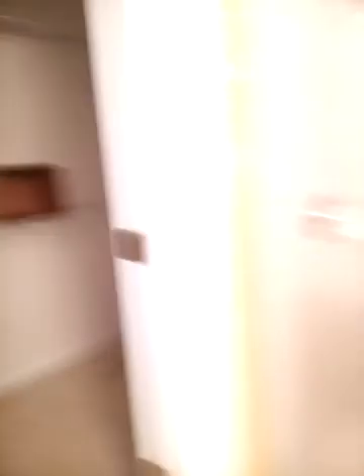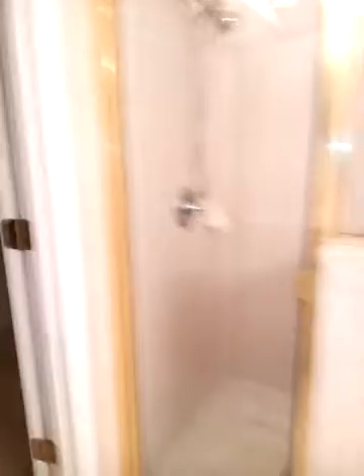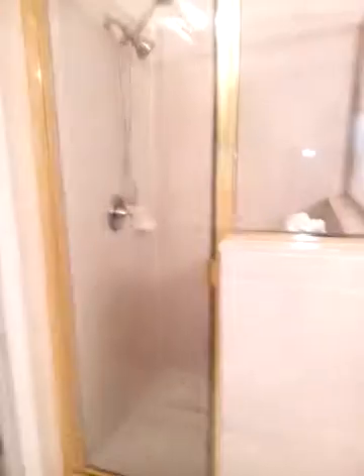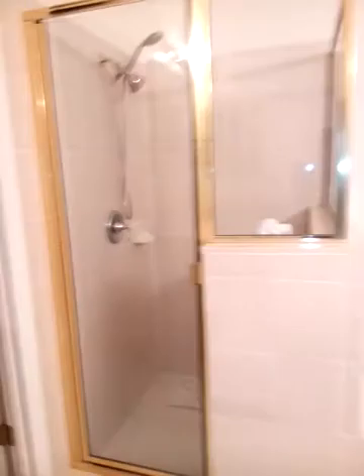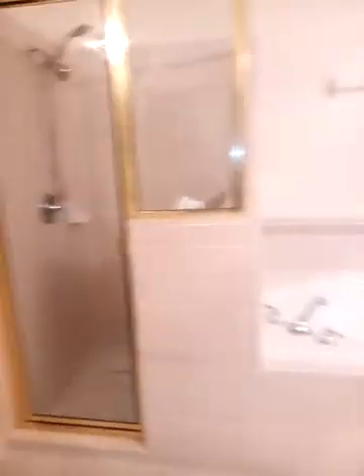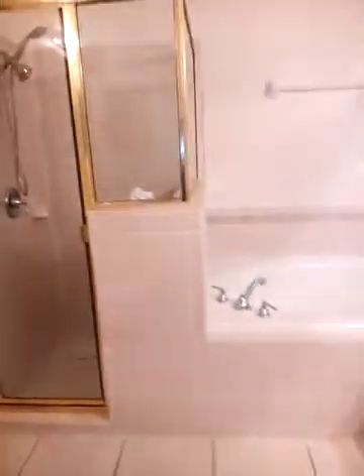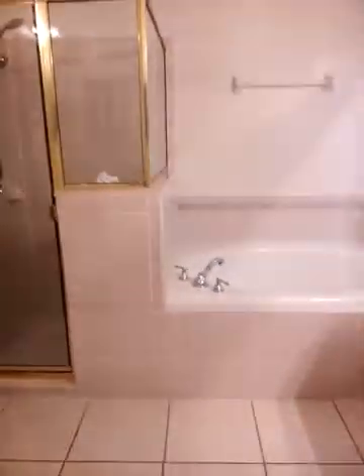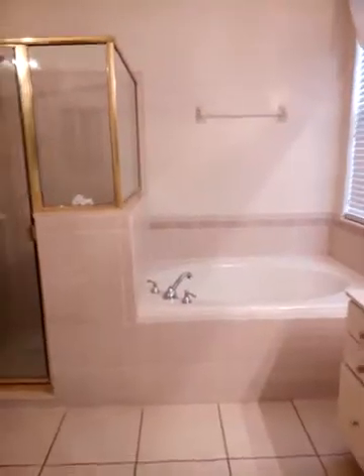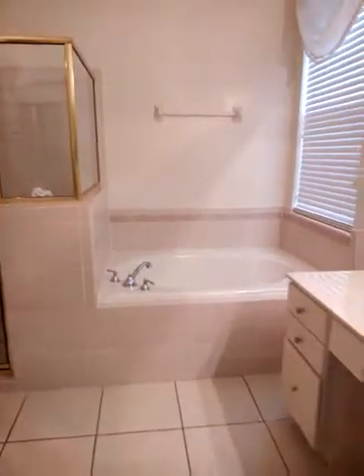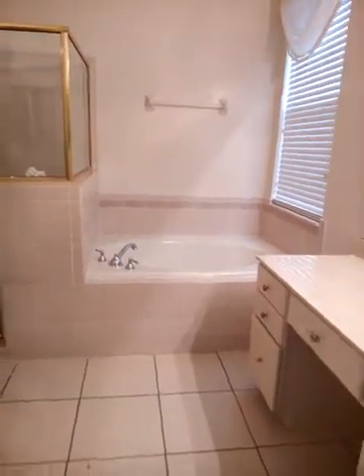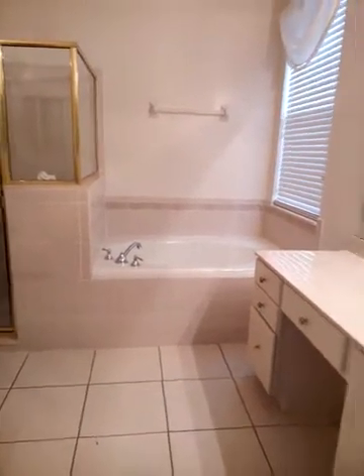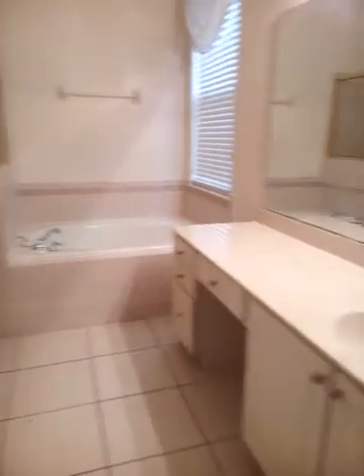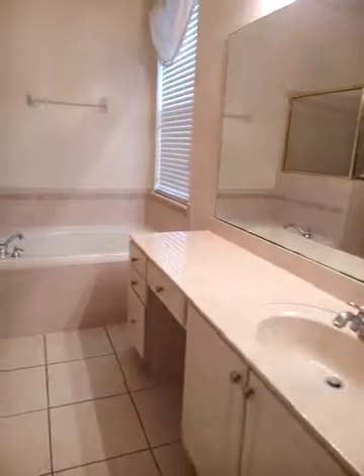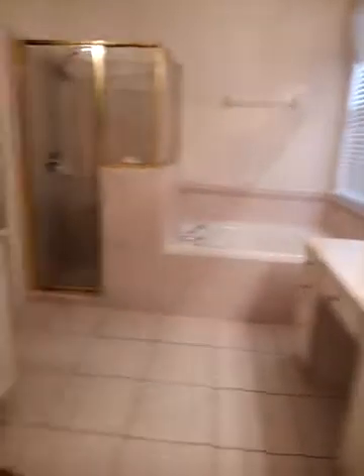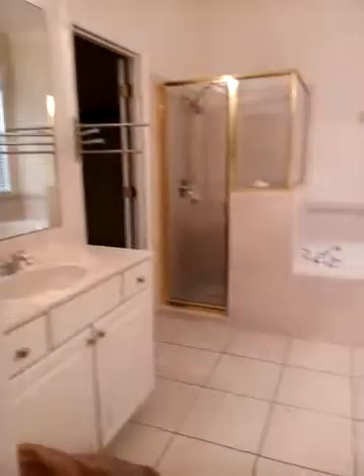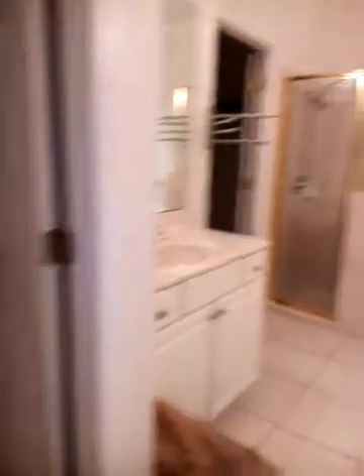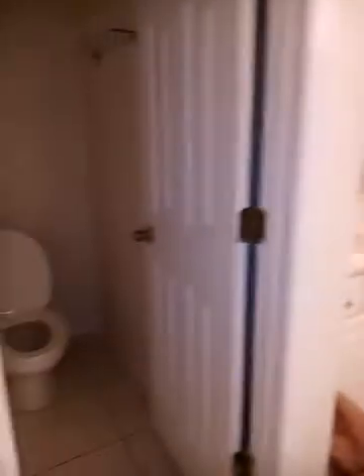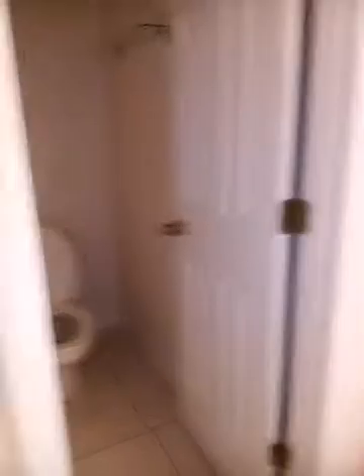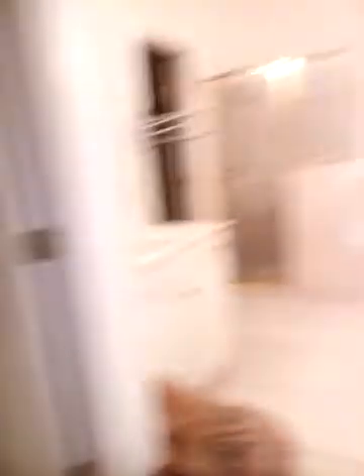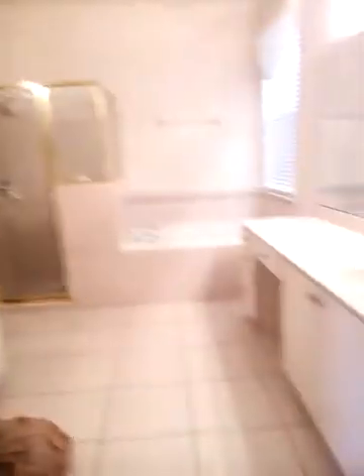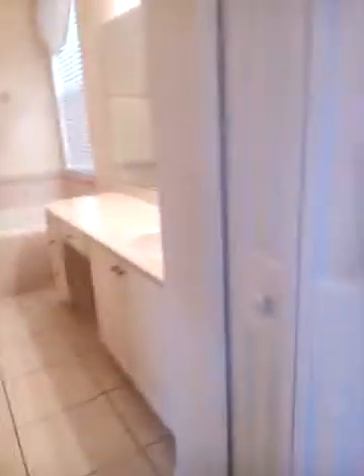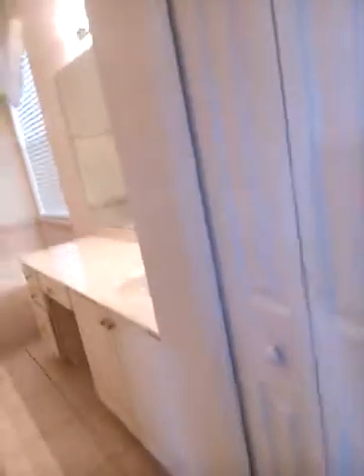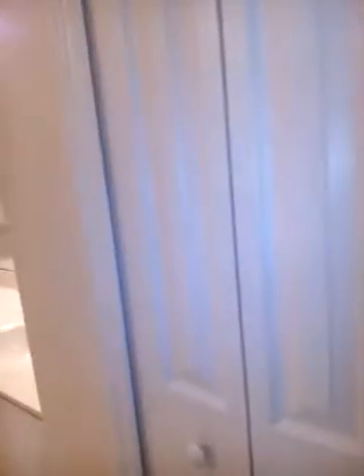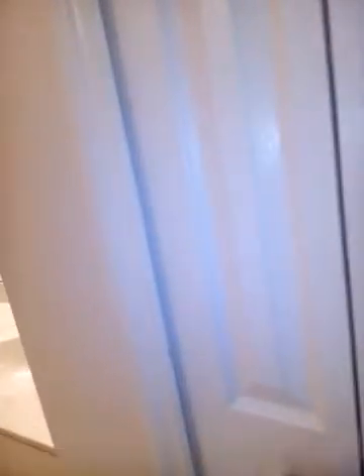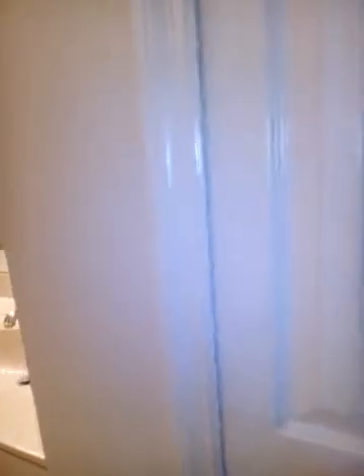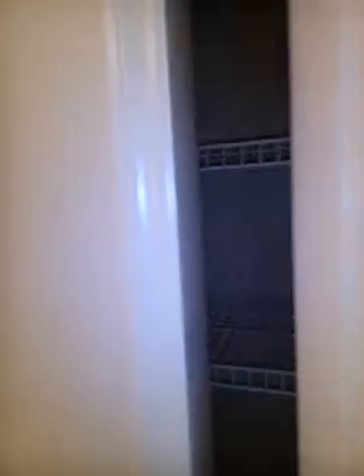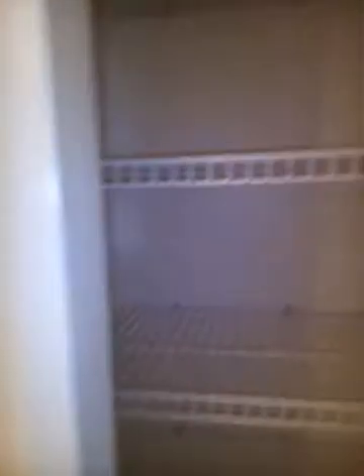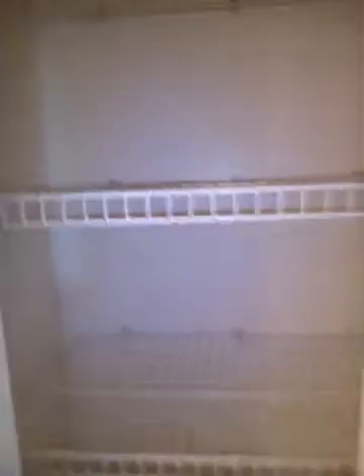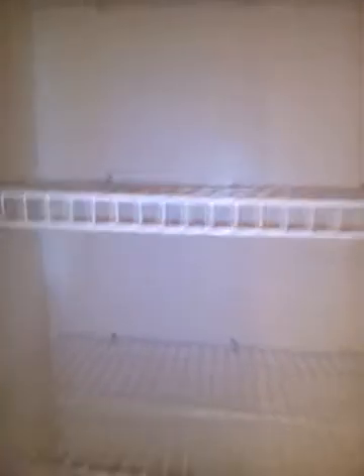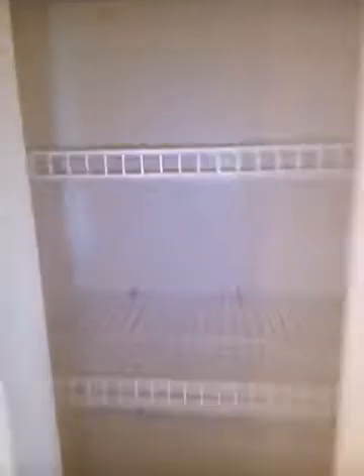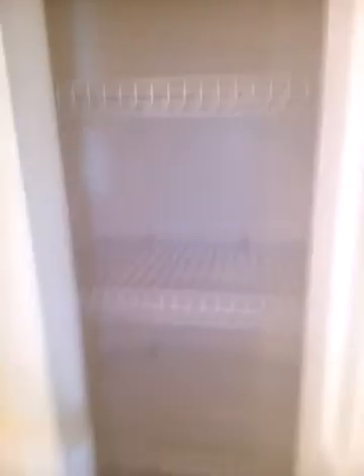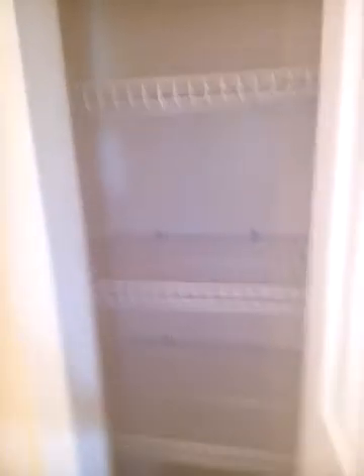There's your shower, there's your tub, there's a vanity, a water closet, and a little extra linen closet there.